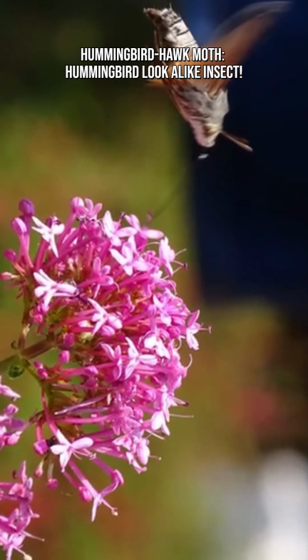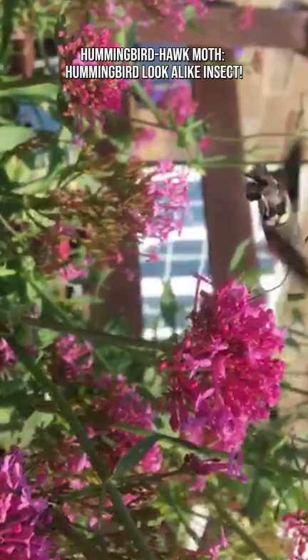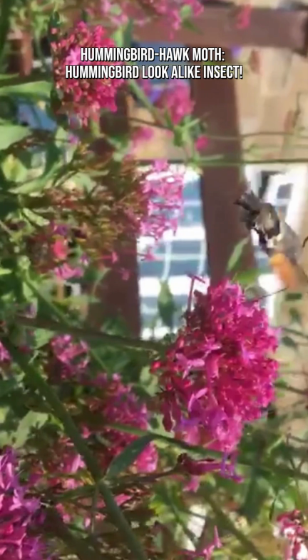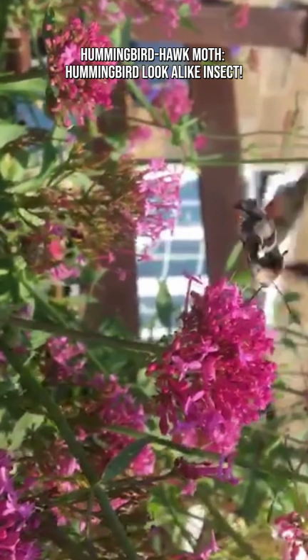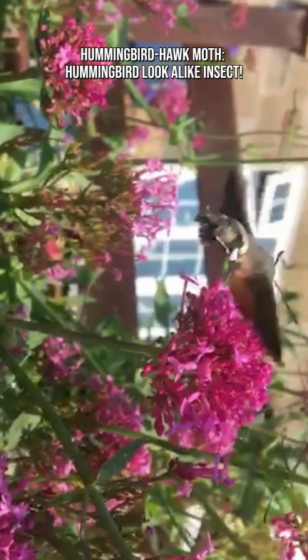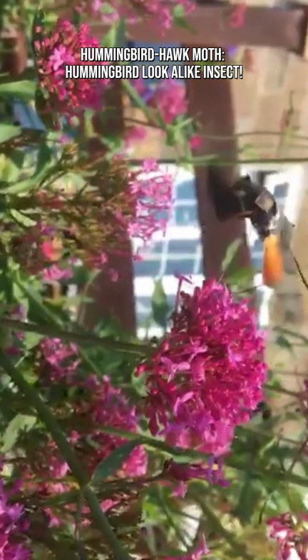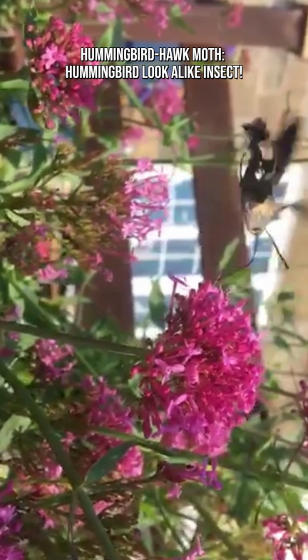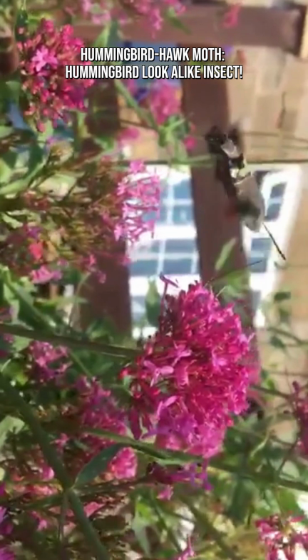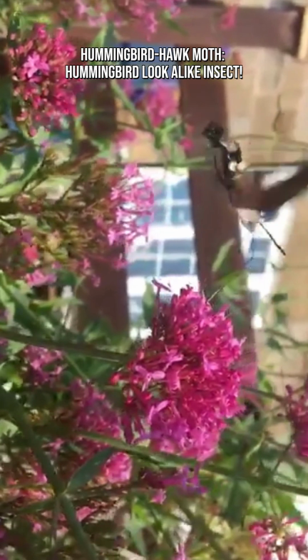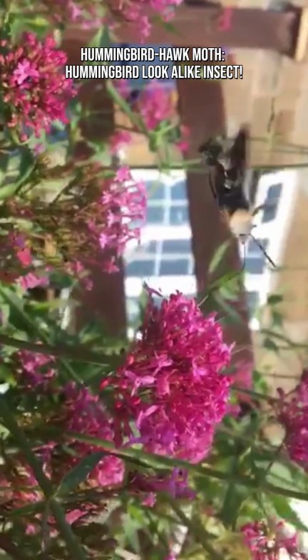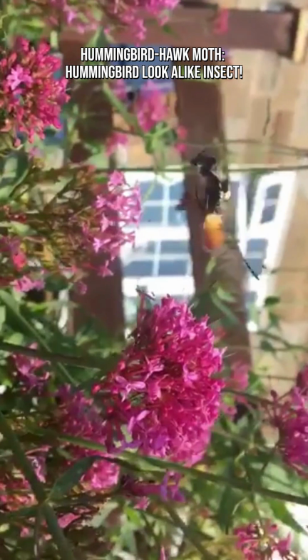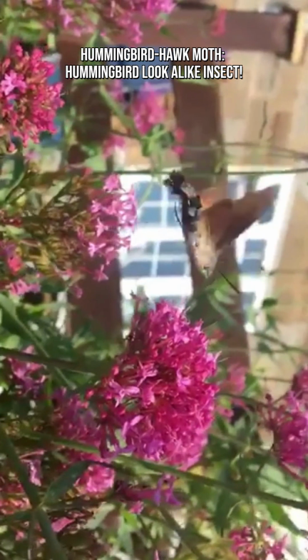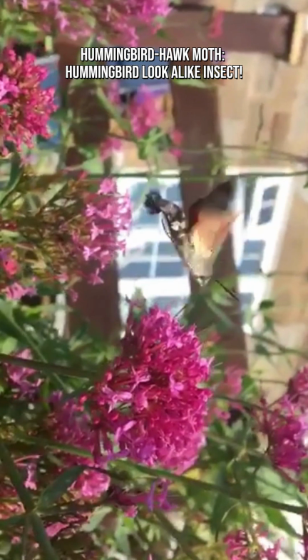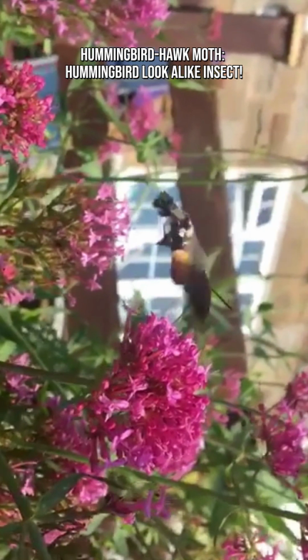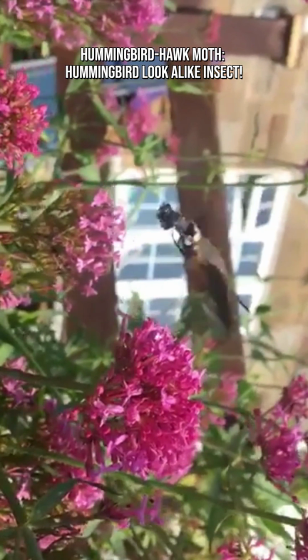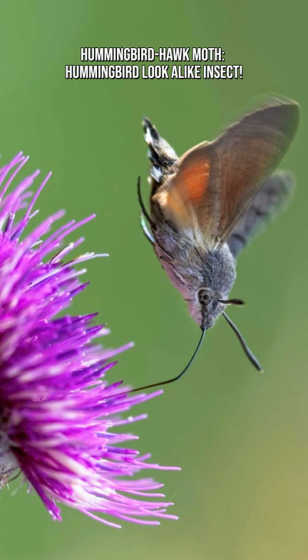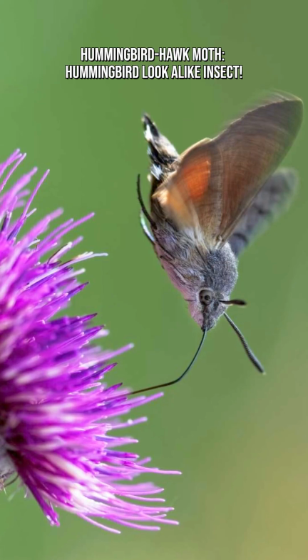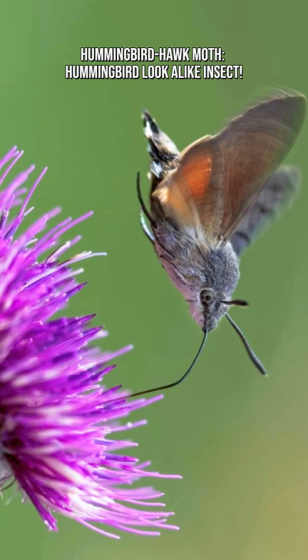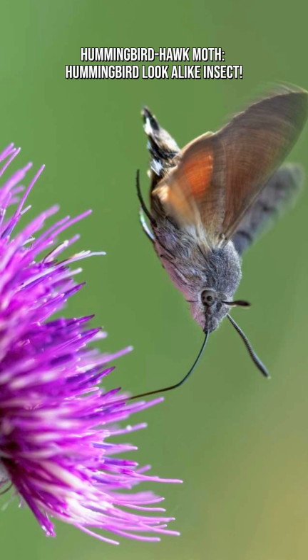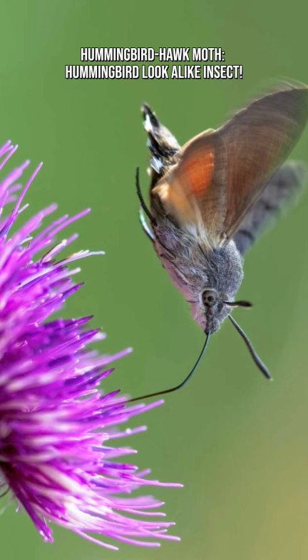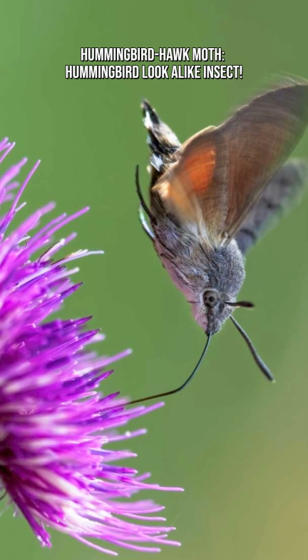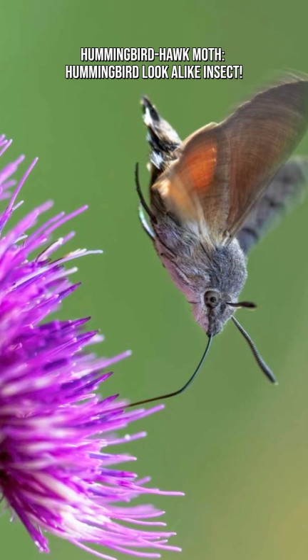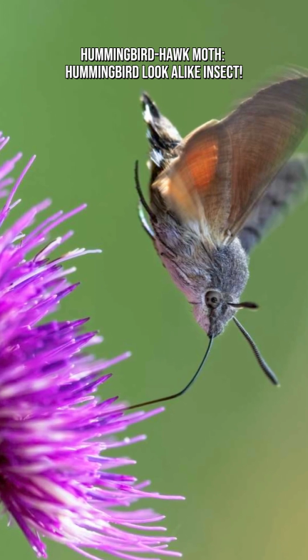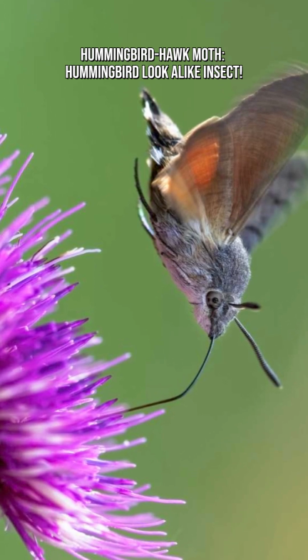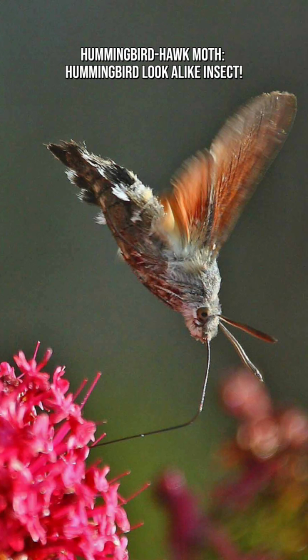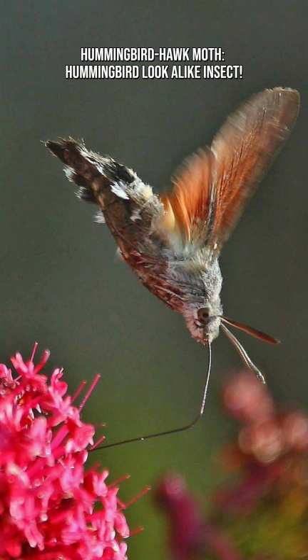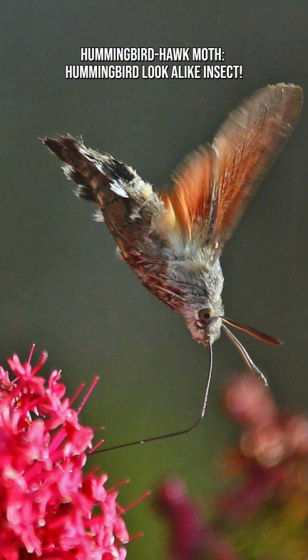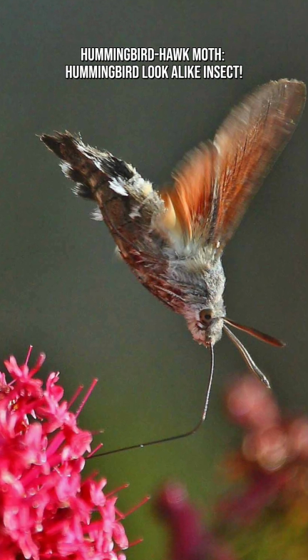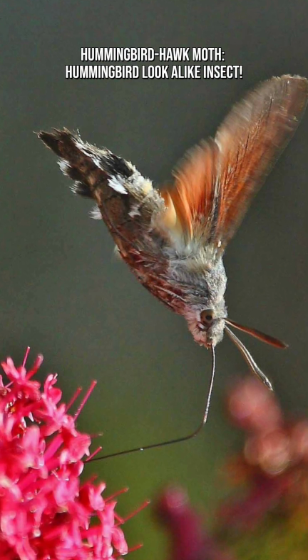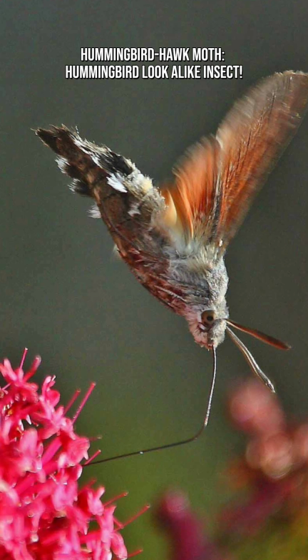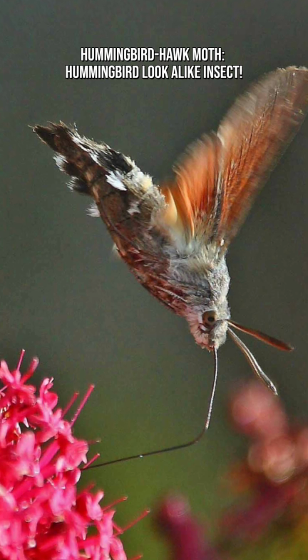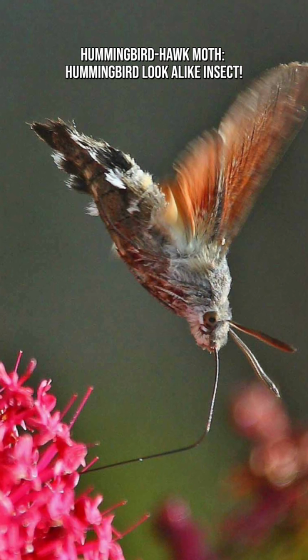Hummingbird hawk moths have remarkably good spatial memory. They can remember which flowers have been visited, which had good nectar, and when they will refill. They follow a nectar route, just like real hummingbirds.